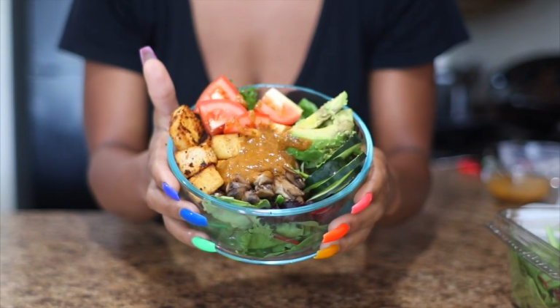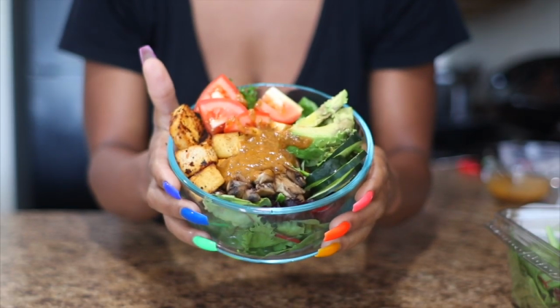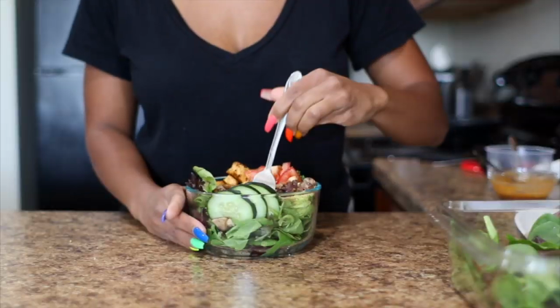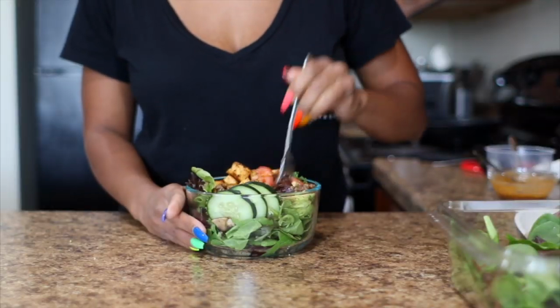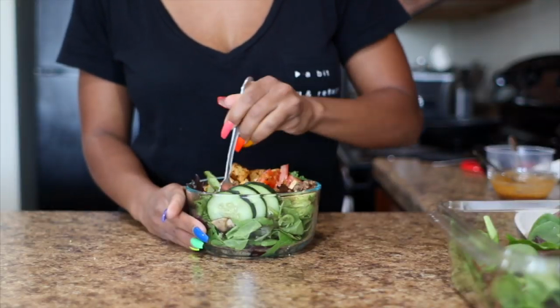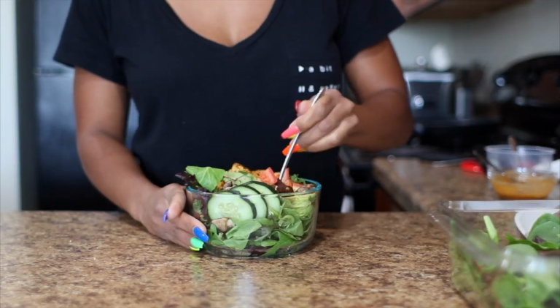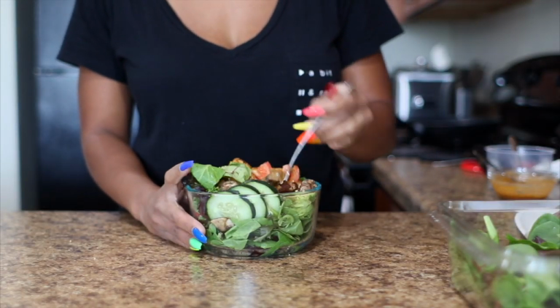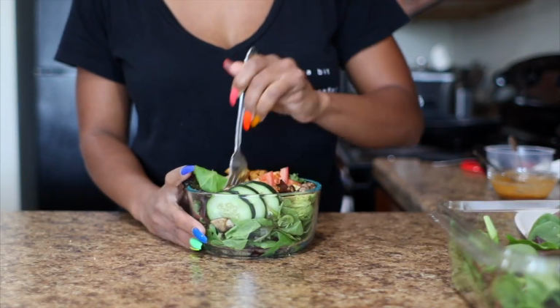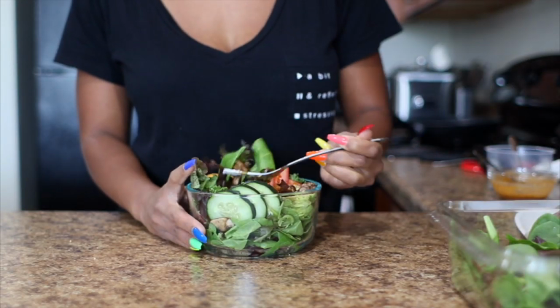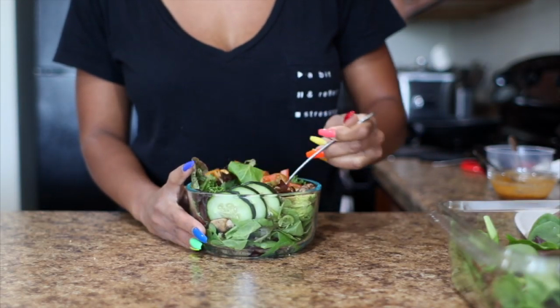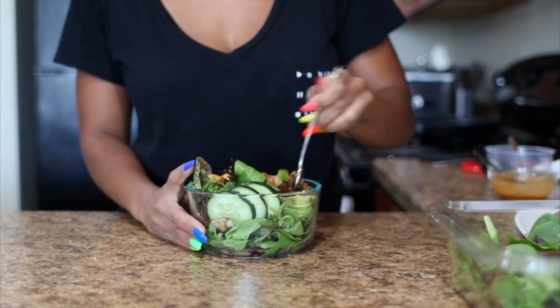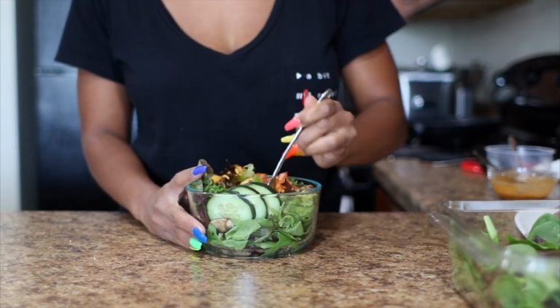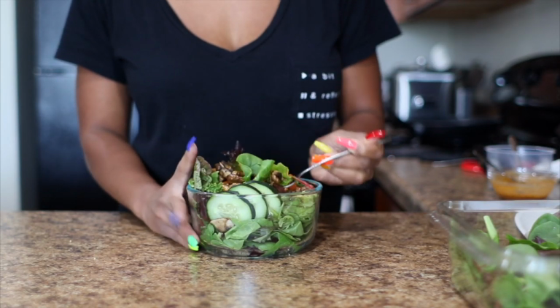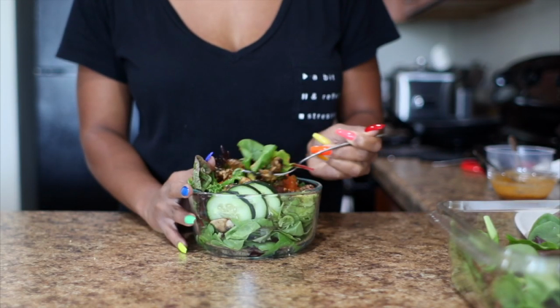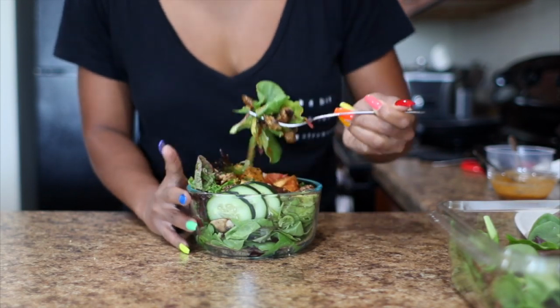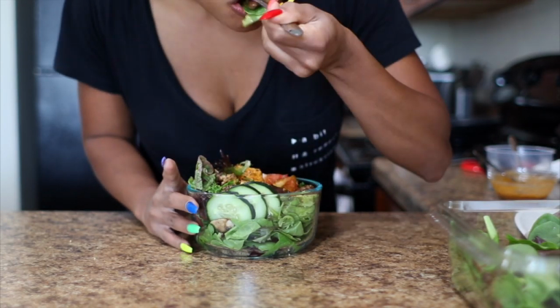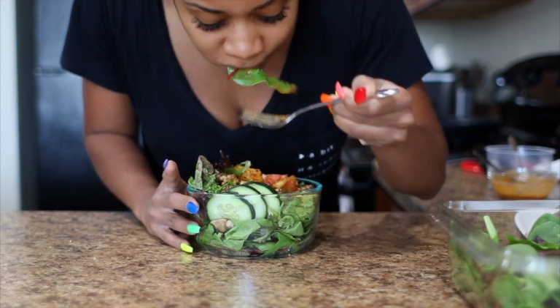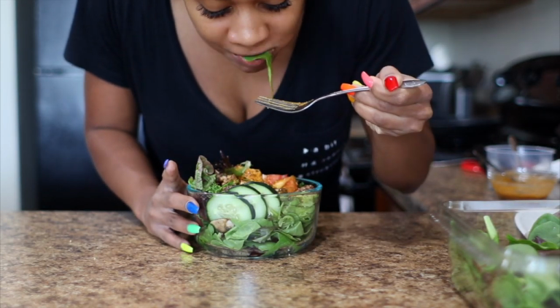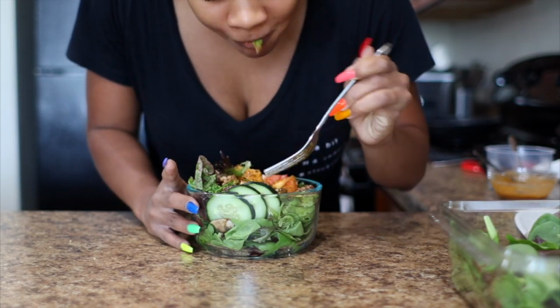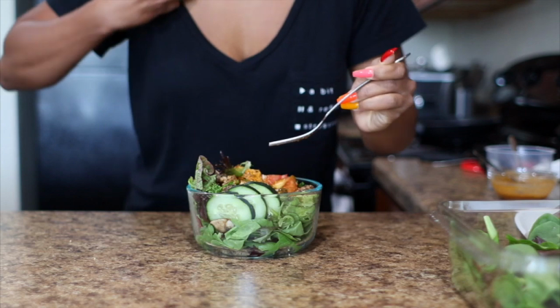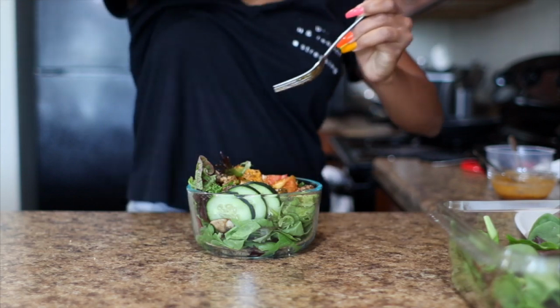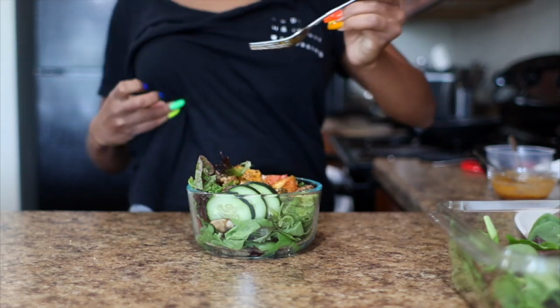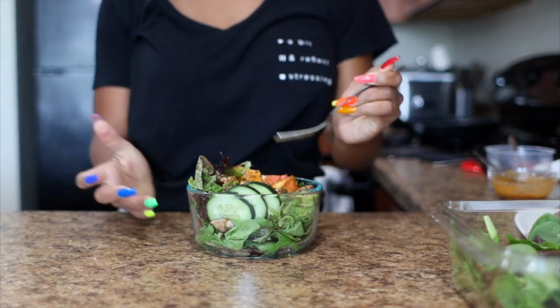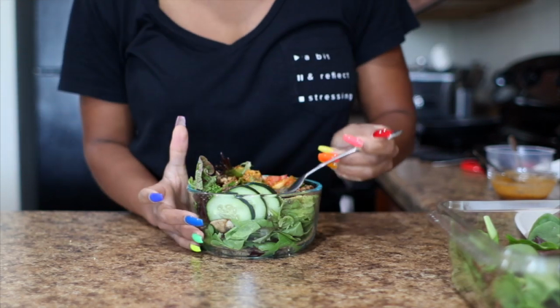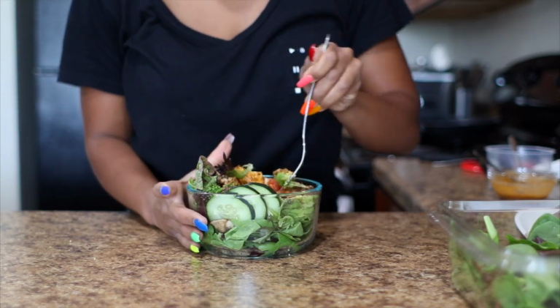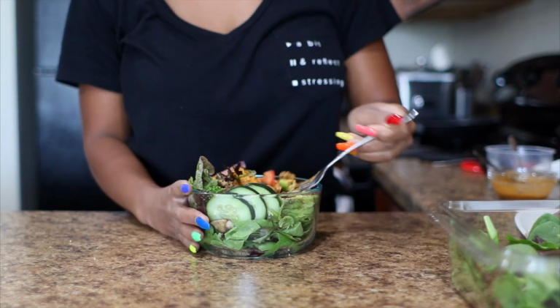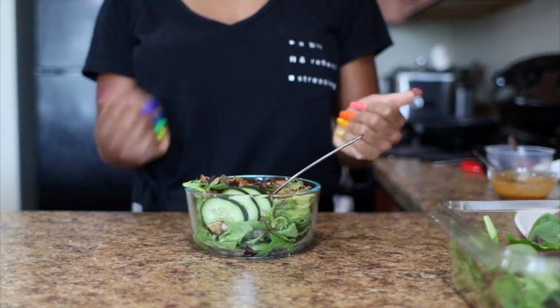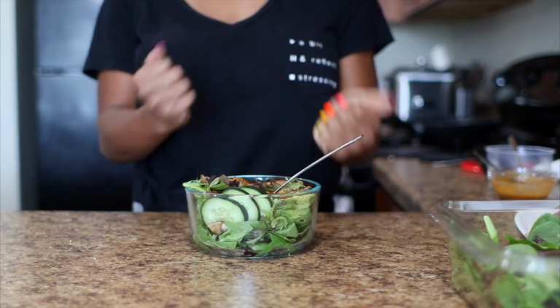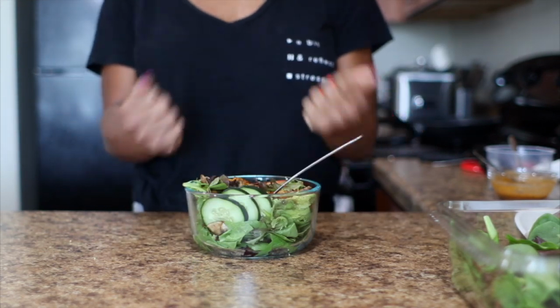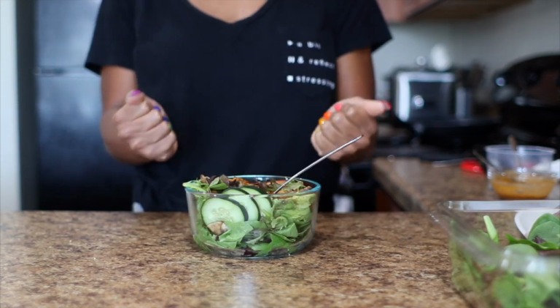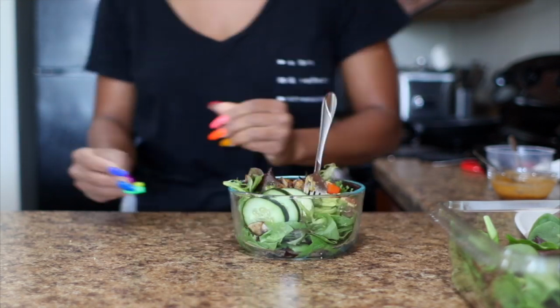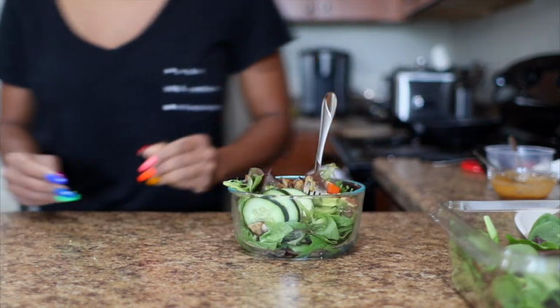I hope you enjoyed this video and I hope it was helpful! For those interested, don't forget to check out the description box for the Function of Beauty 20% off deal. I love you guys and I'll see you in the next video.